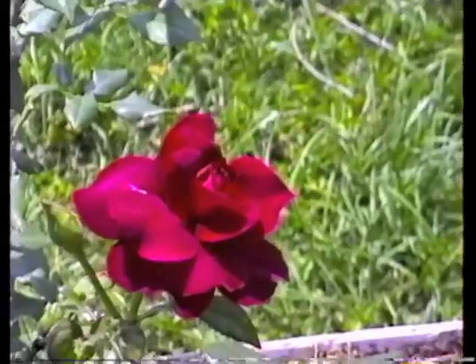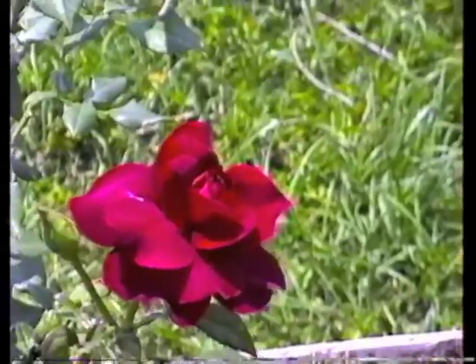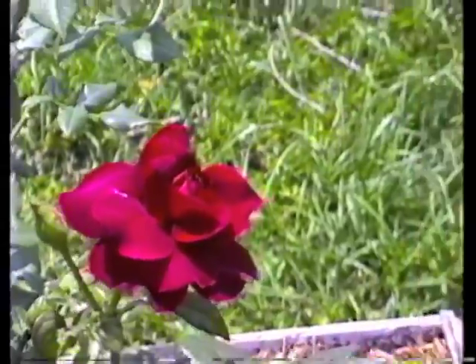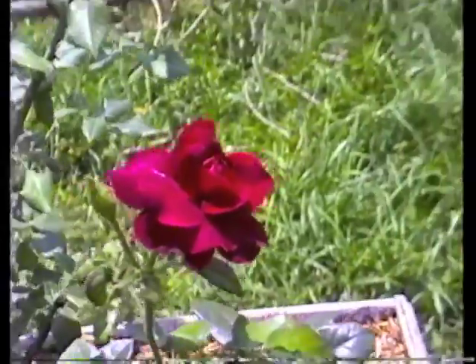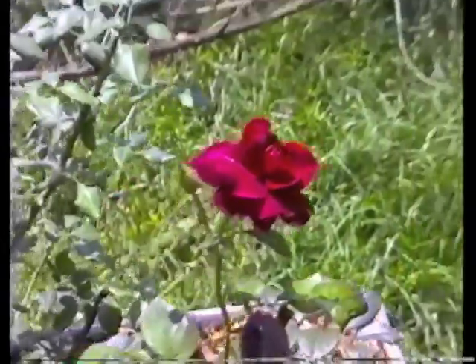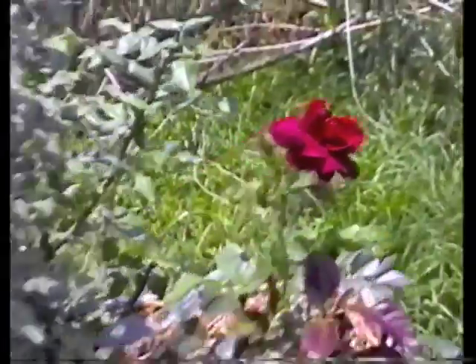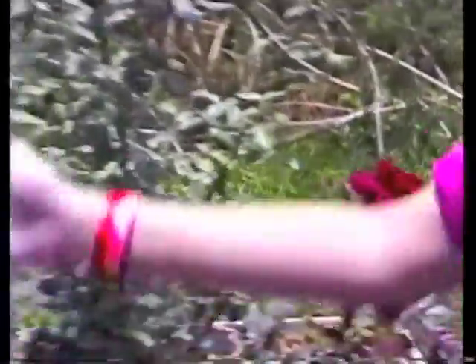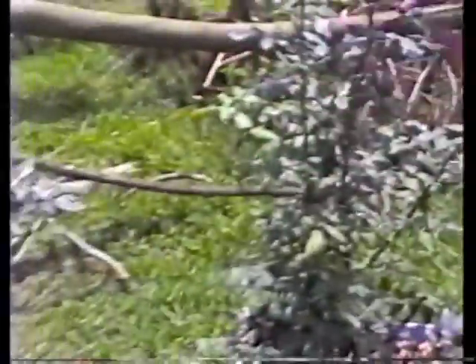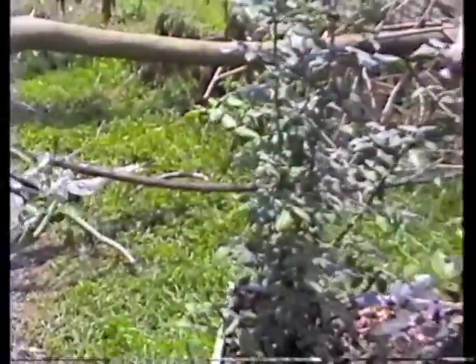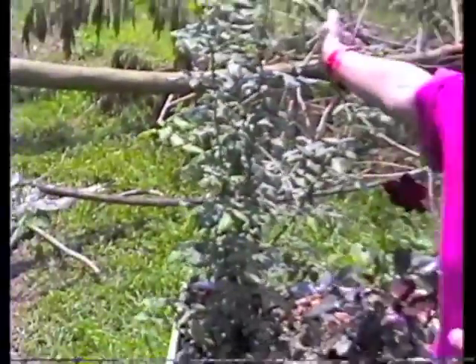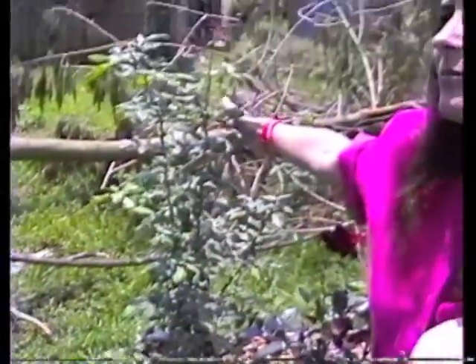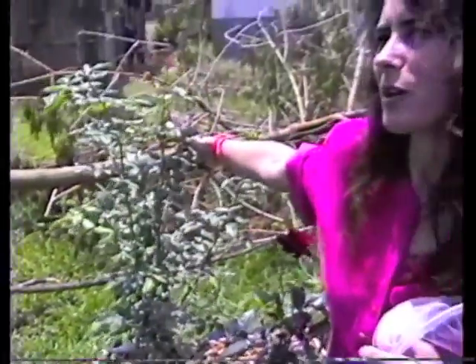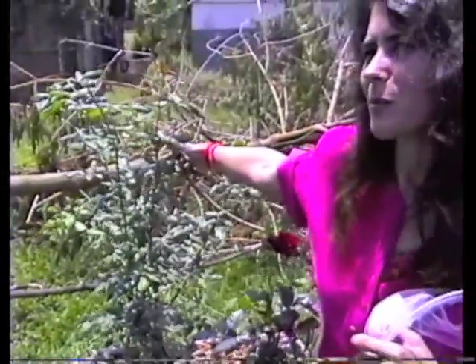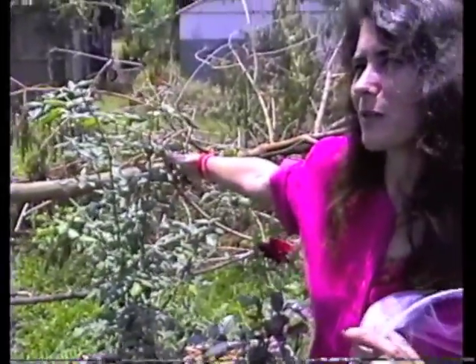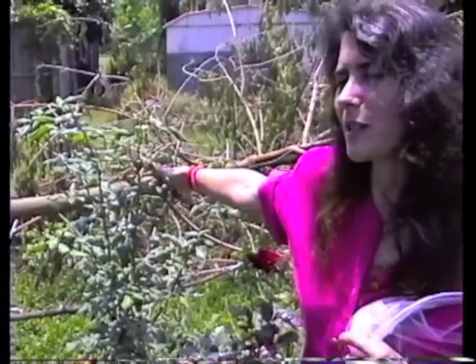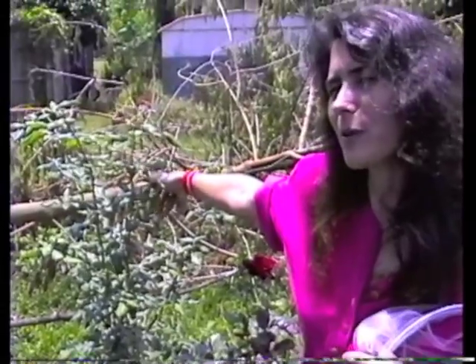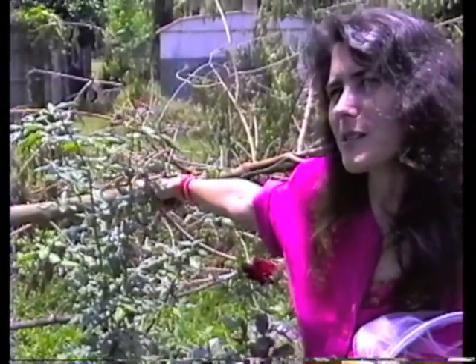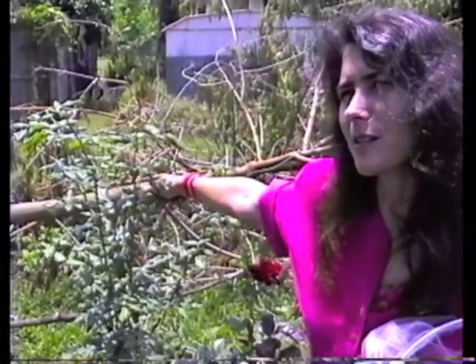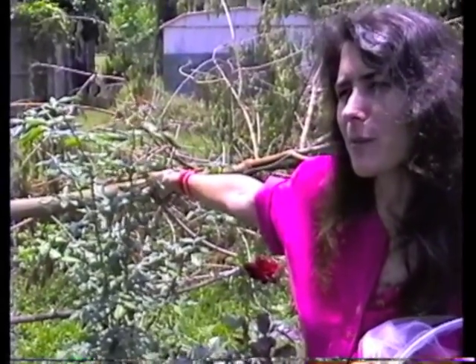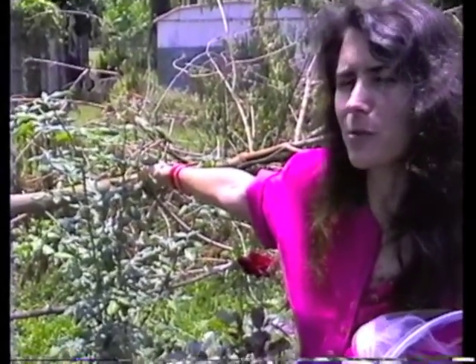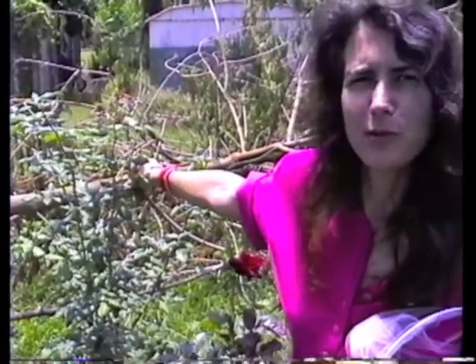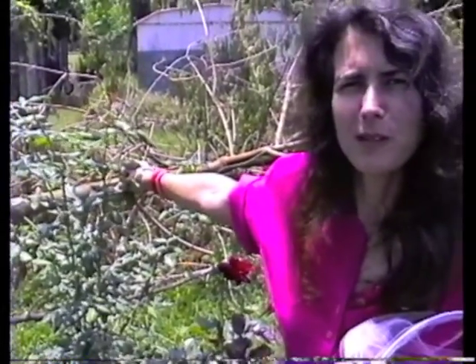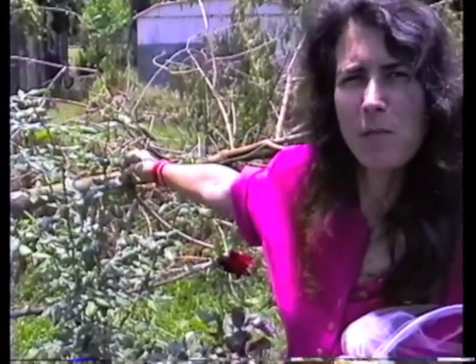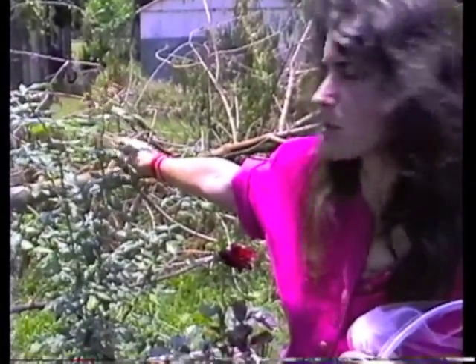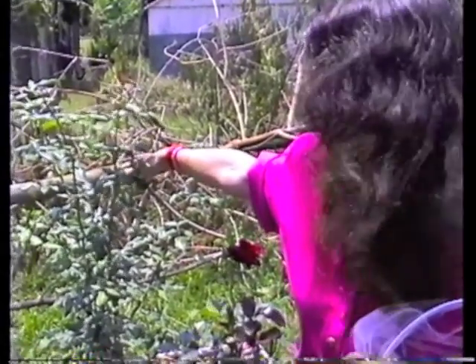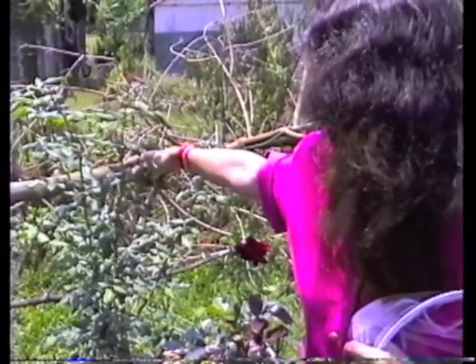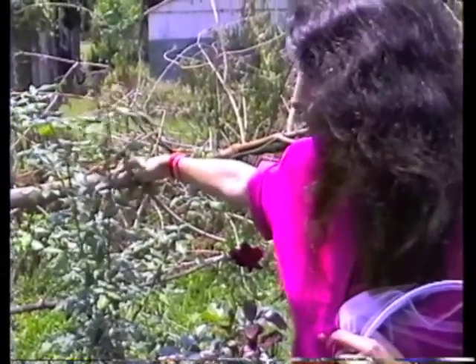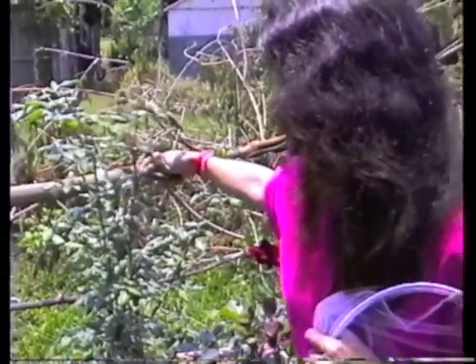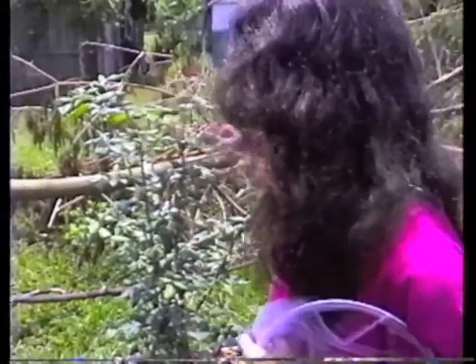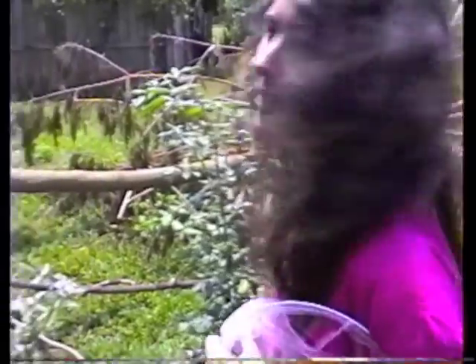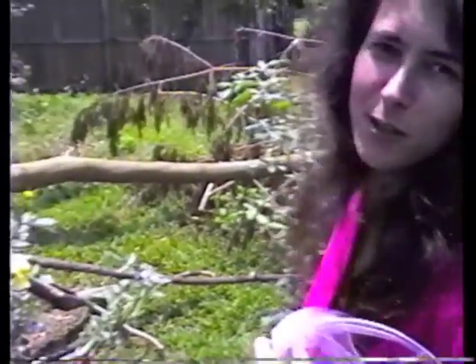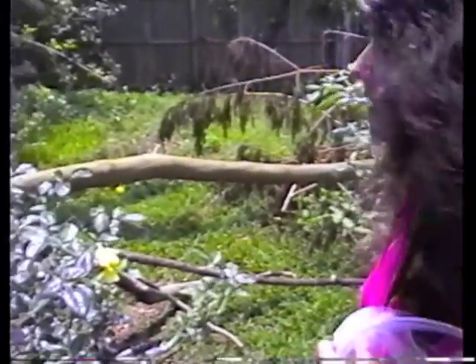What else have you got here? Then we have... this is a... it's a climber and it's a climbing Snowbird, isn't it? Mm-hmm. It's a white flower bloom. We haven't seen yet what it looks like.